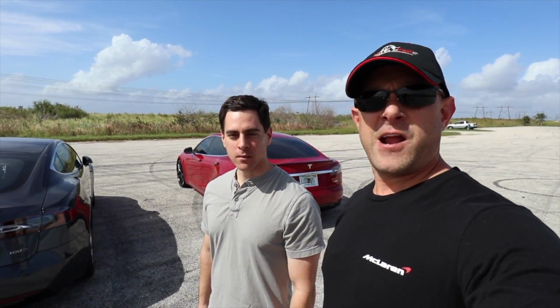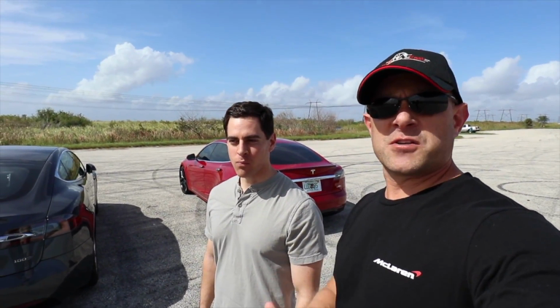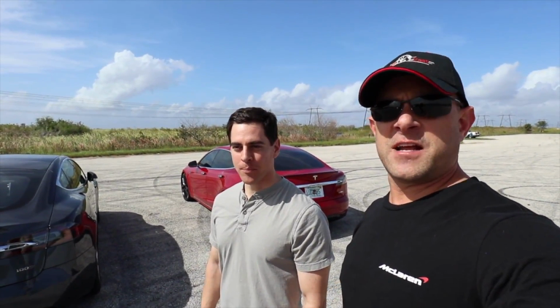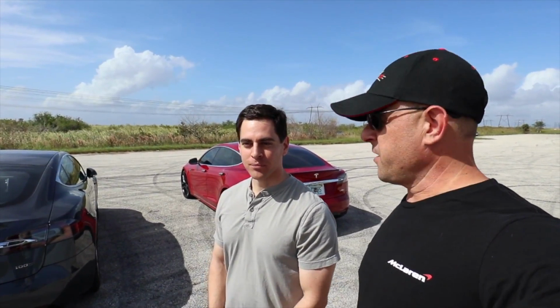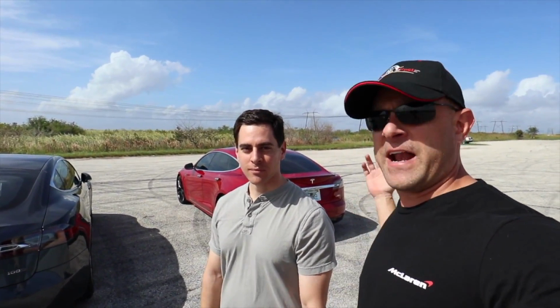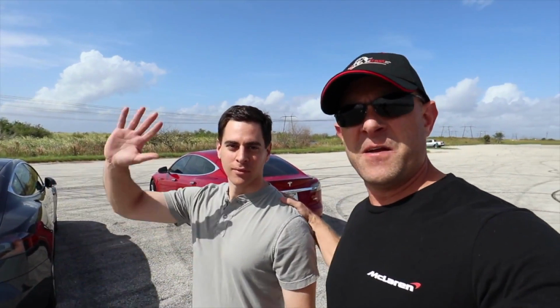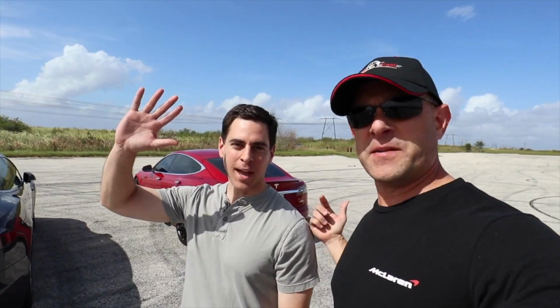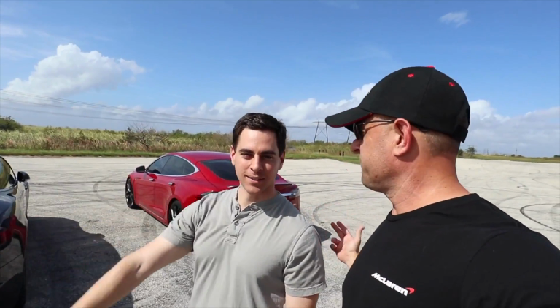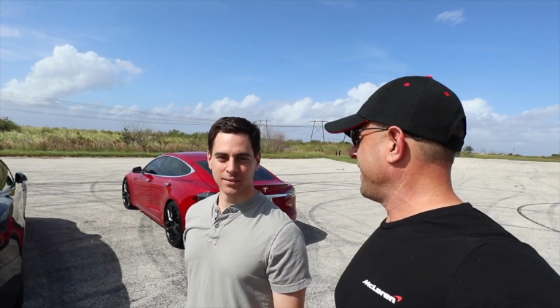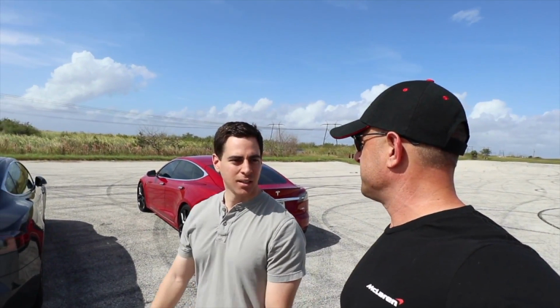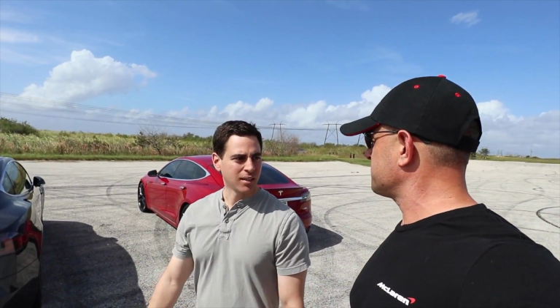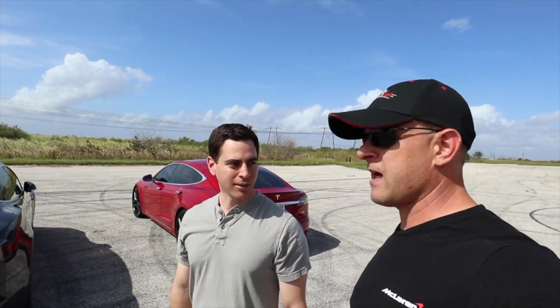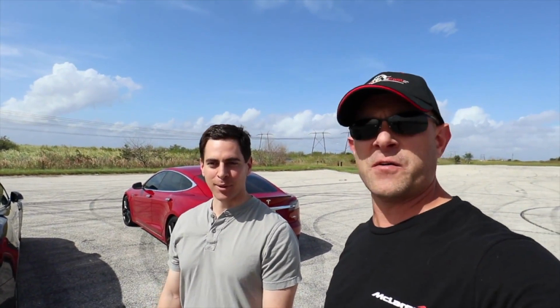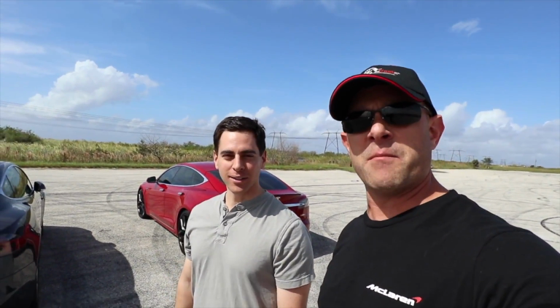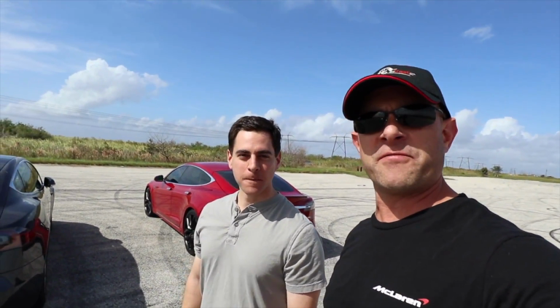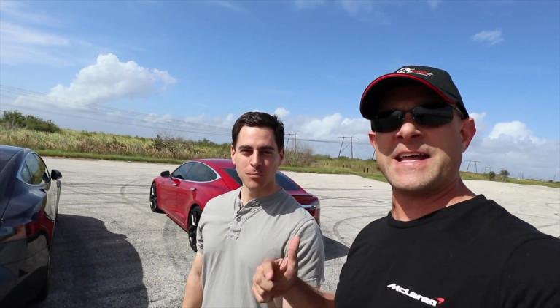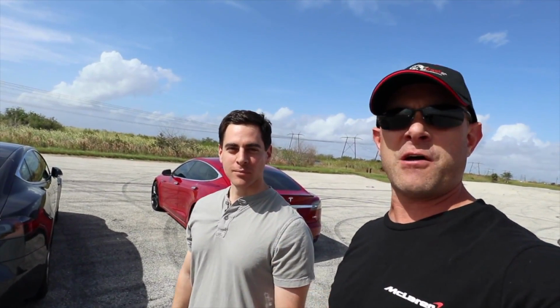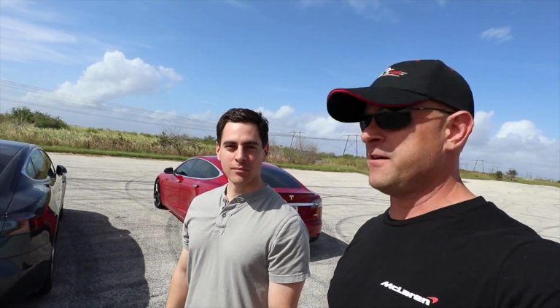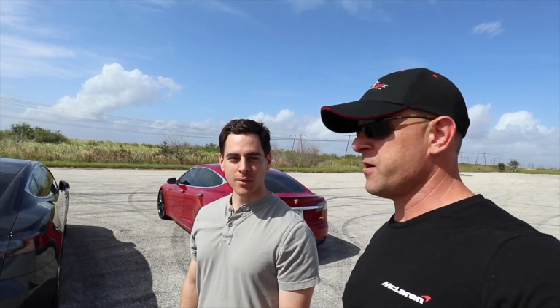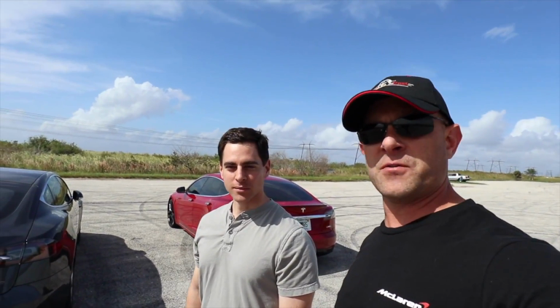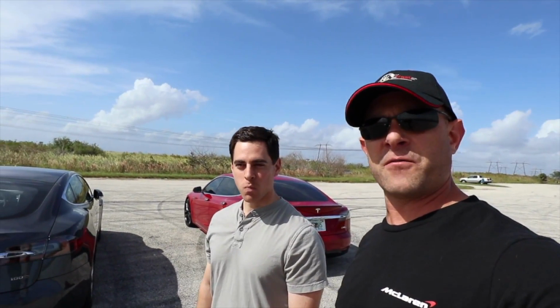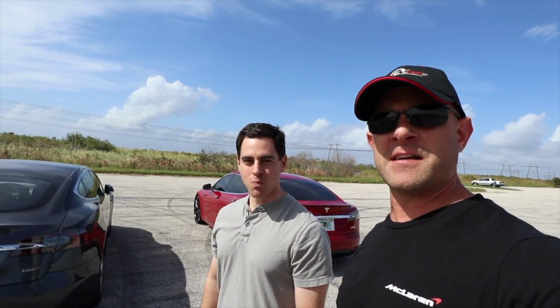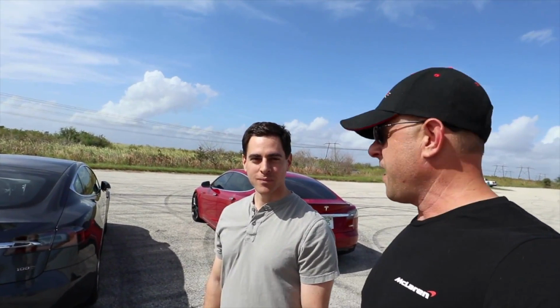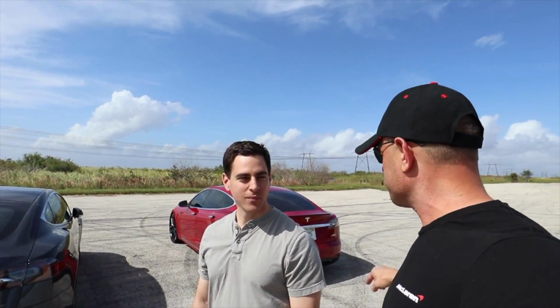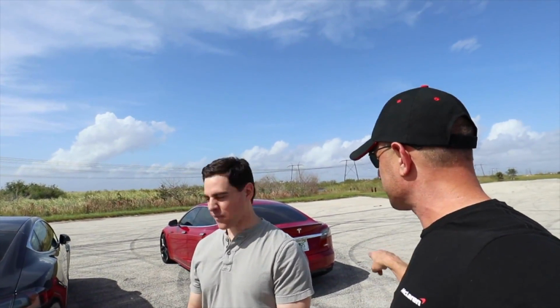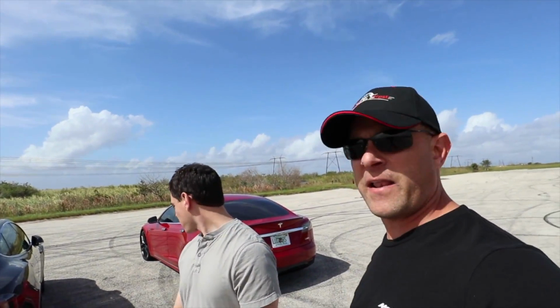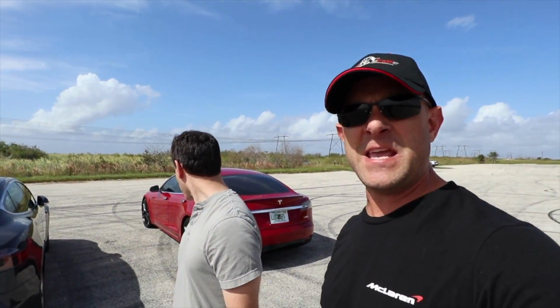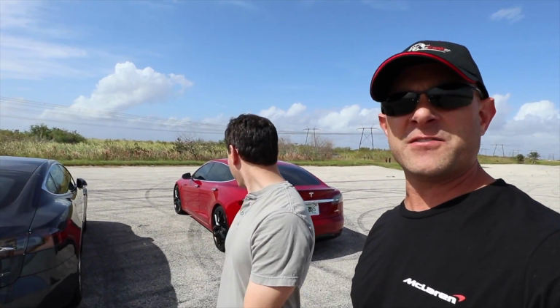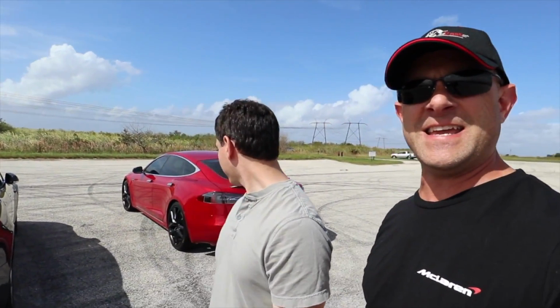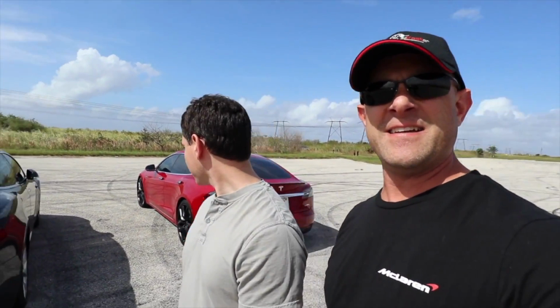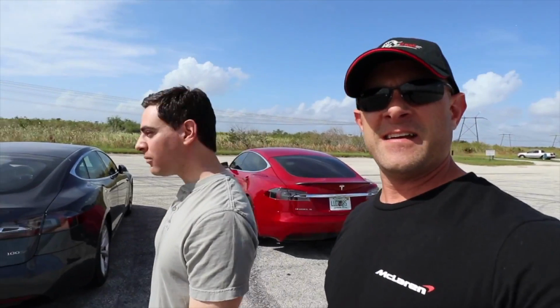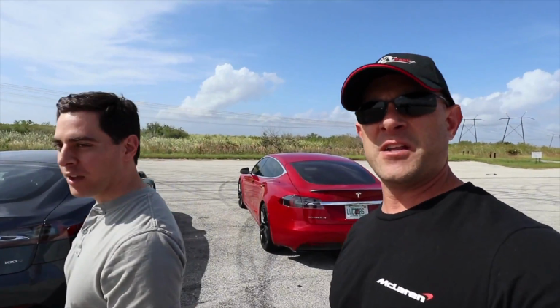Hey everybody, Brooks from Drag Times here. I'm here with Fadi — we've been talking for about ten years but never actually met before. He's down in Fort Lauderdale so we finally hooked up. We're doing some fun racing stuff, and I'm here with the Tesla Model S P100D.